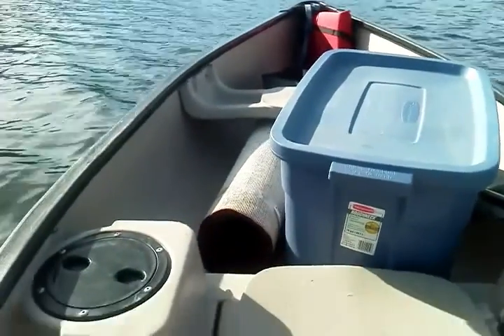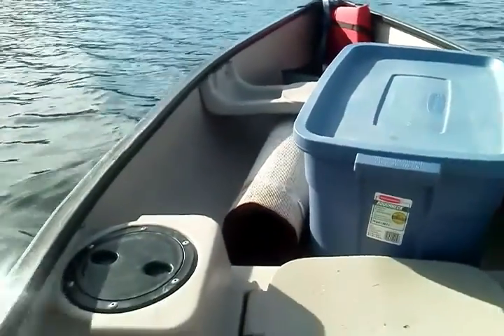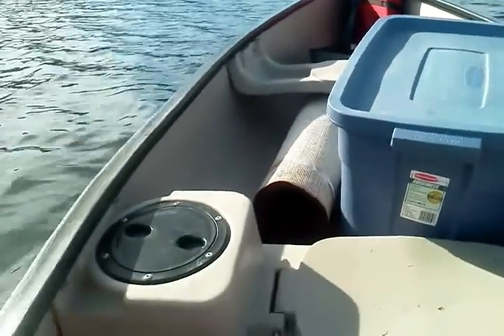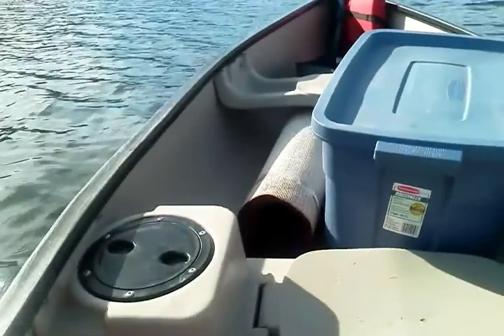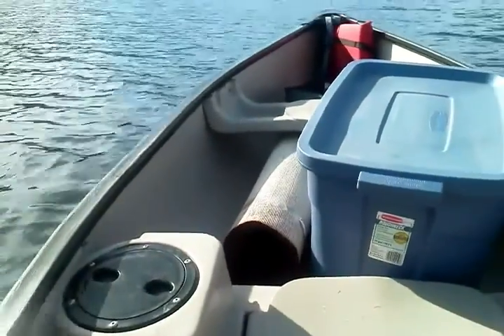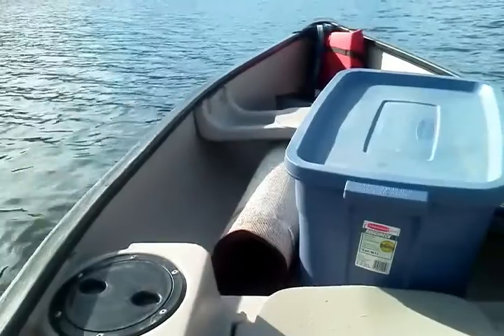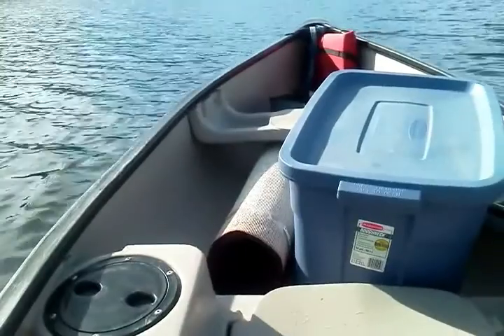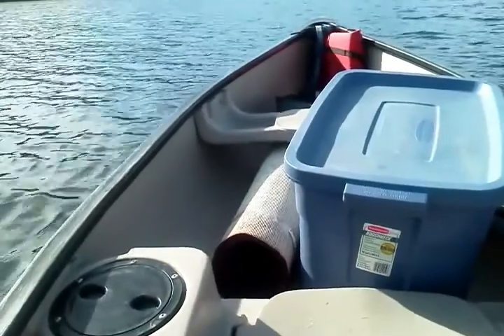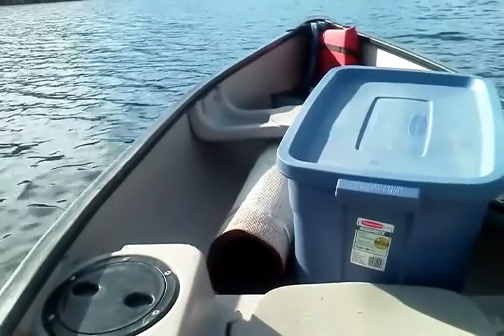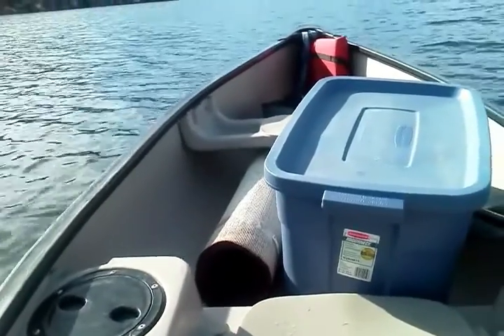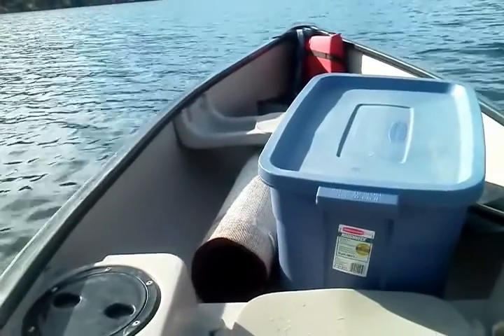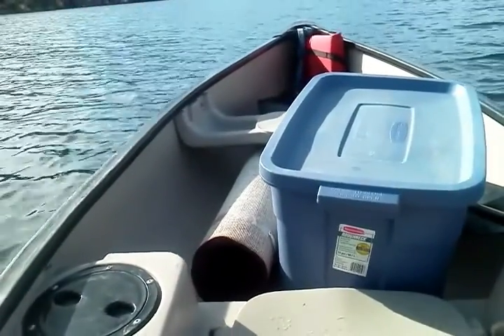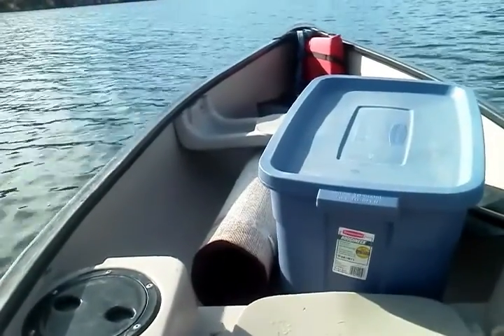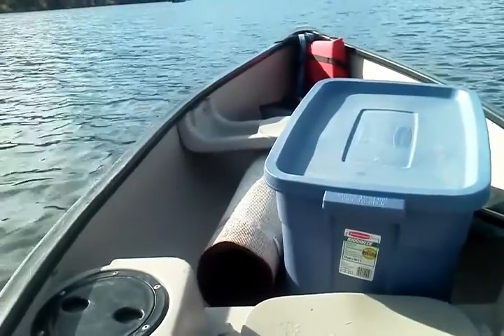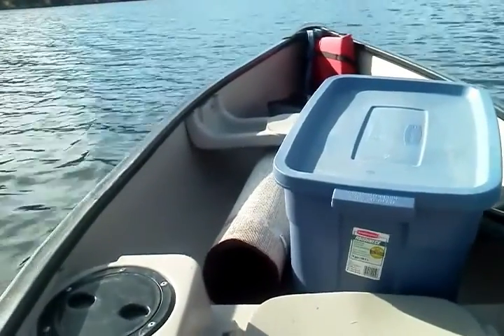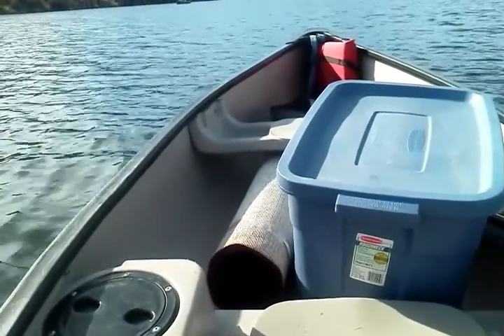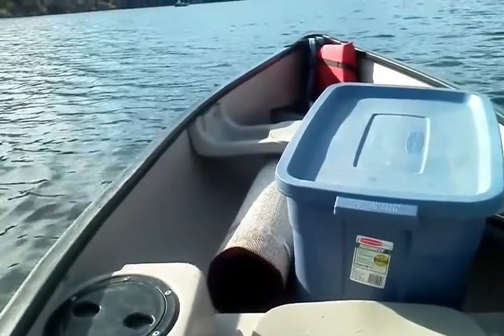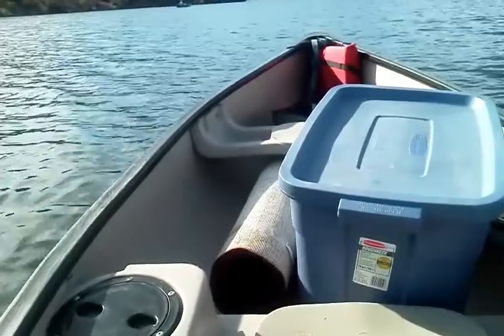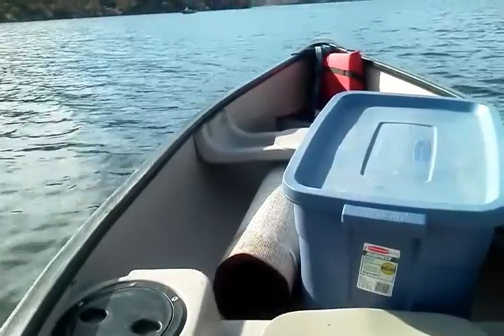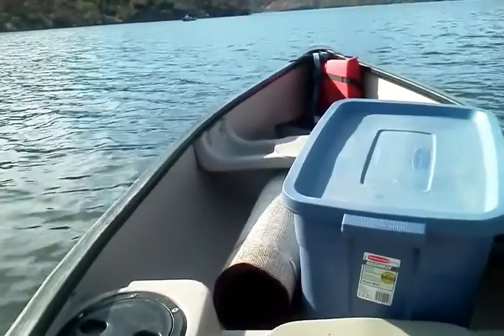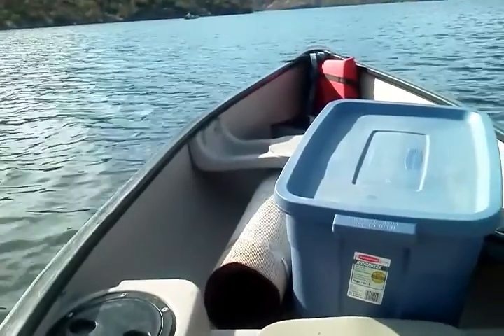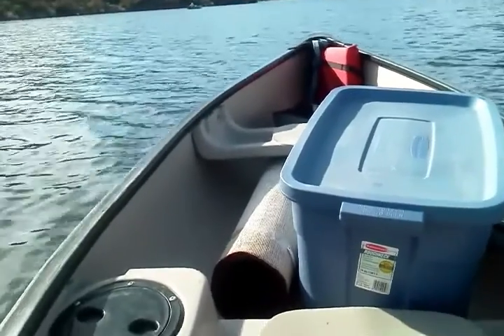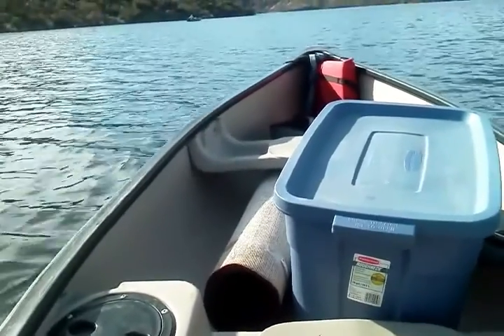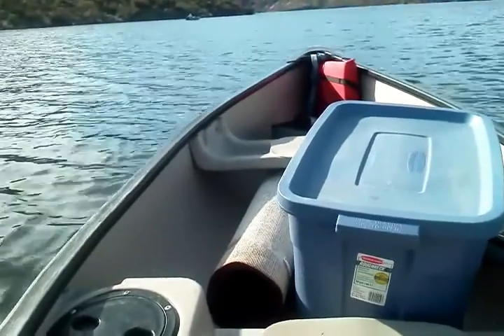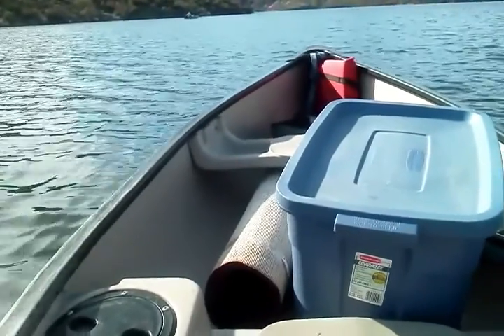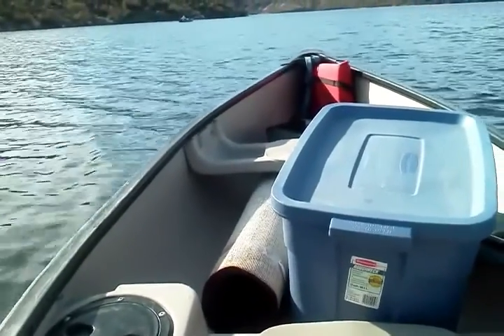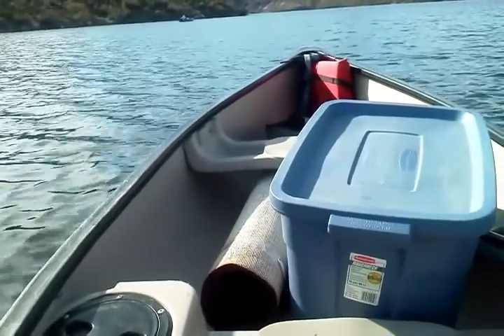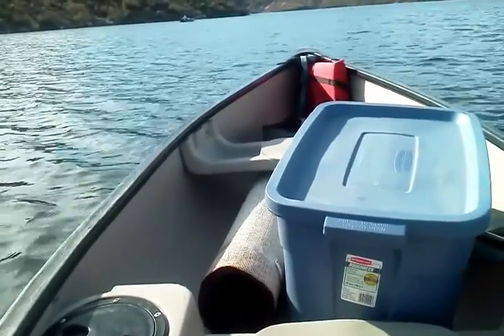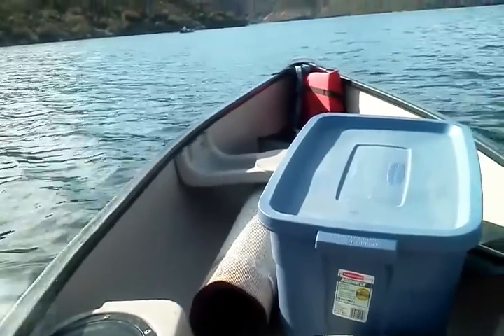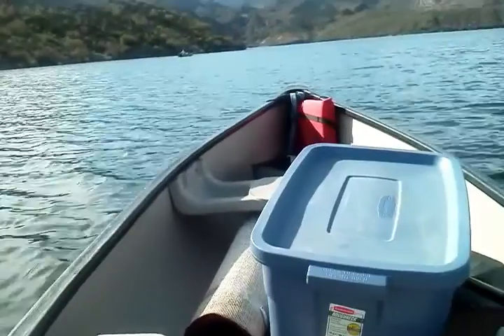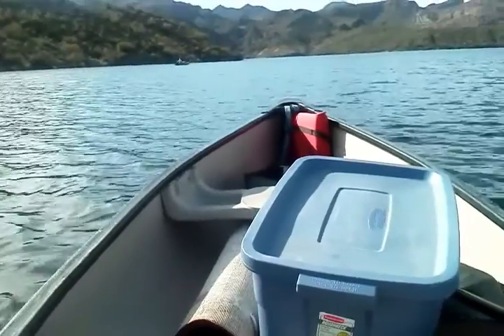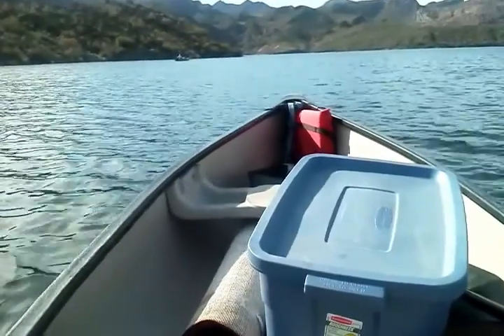Finally, this one today has got a nice fine weave, so there won't be a whole lot of dirt that can get into it, and it'll be easy to beat out. Also it's lightweight, so I can get it up there fairly easily.